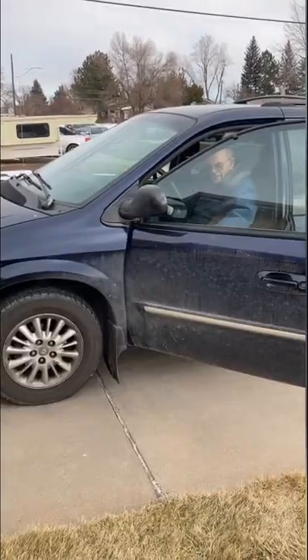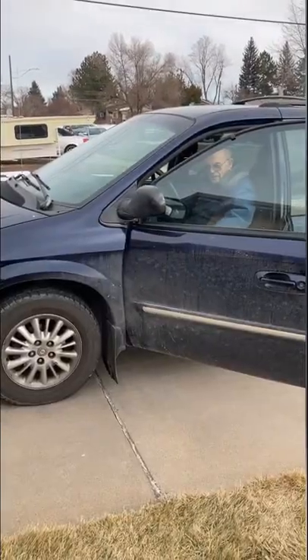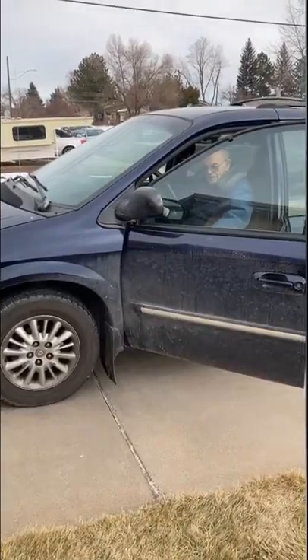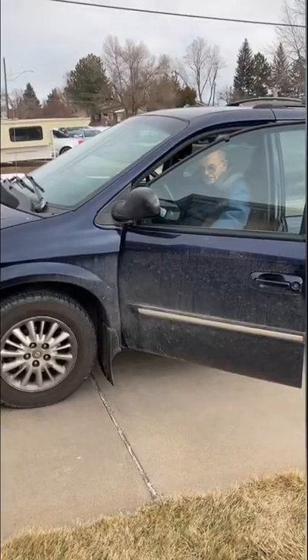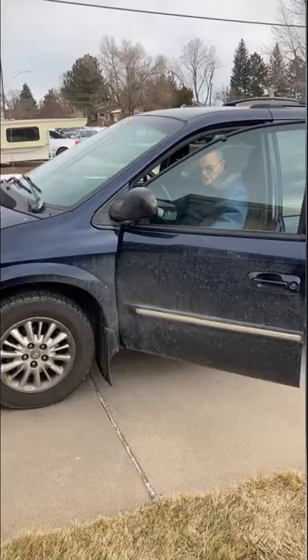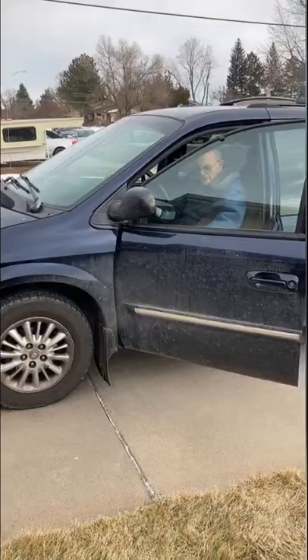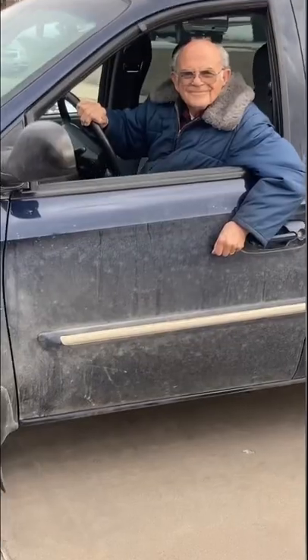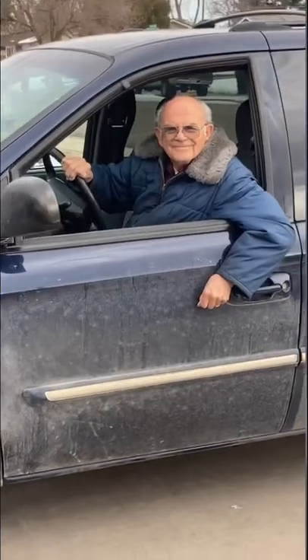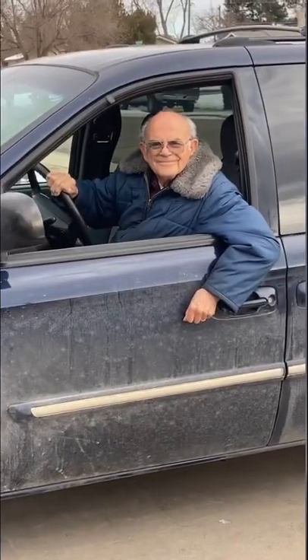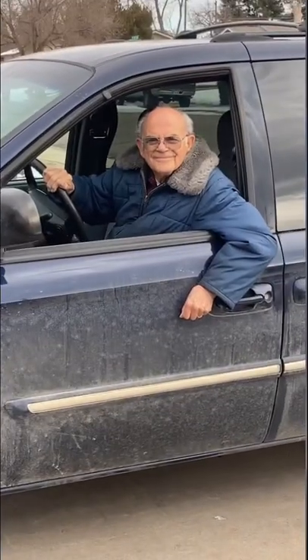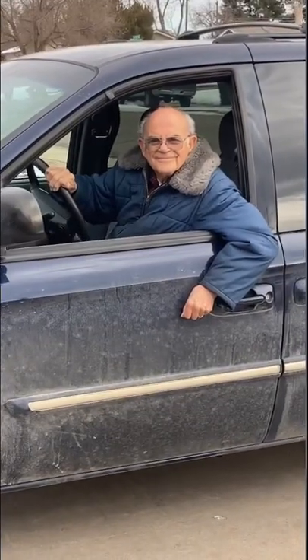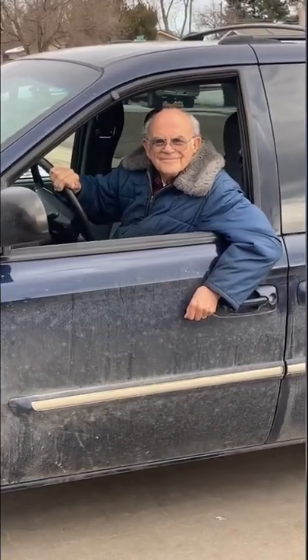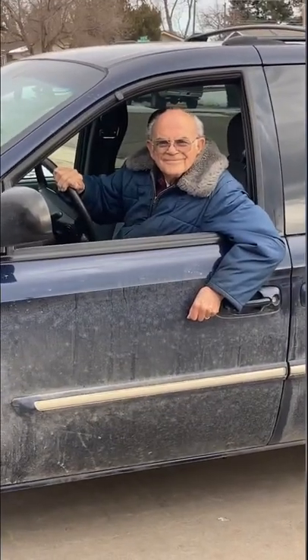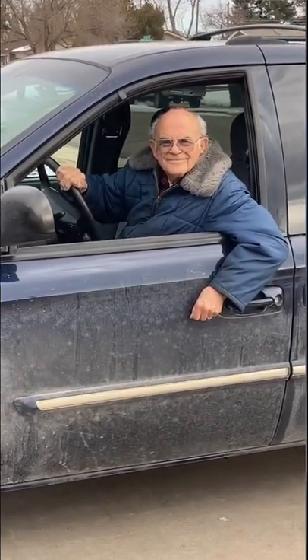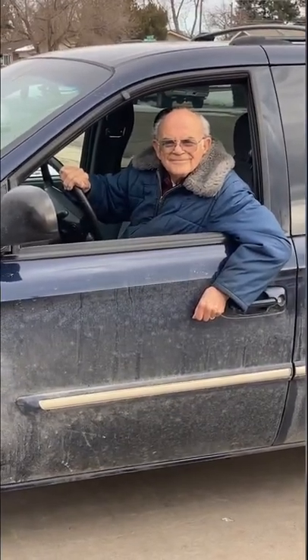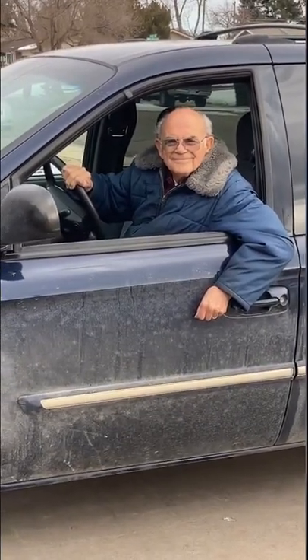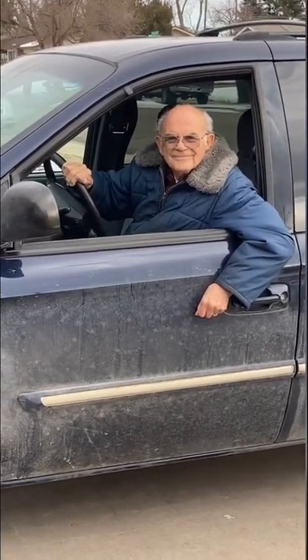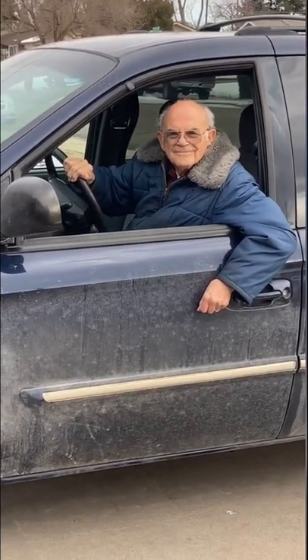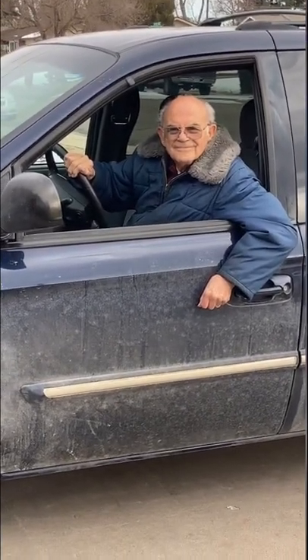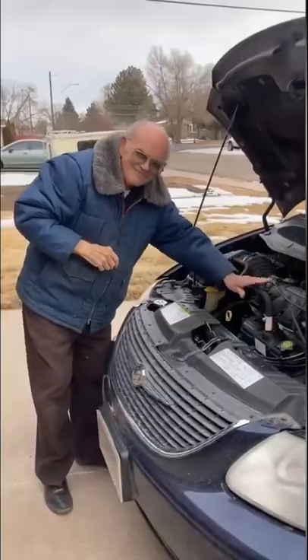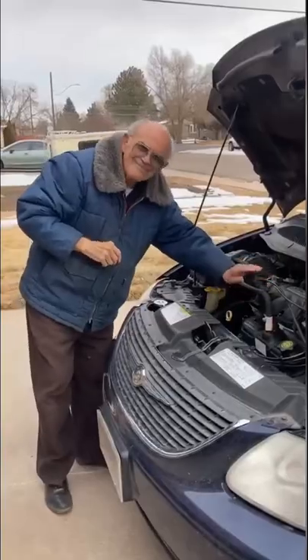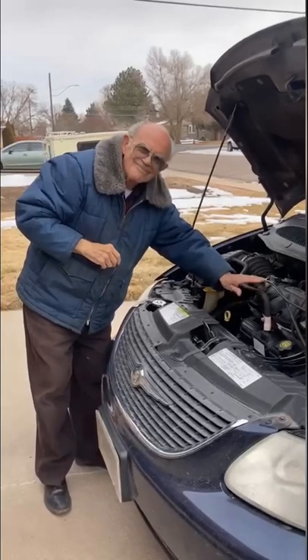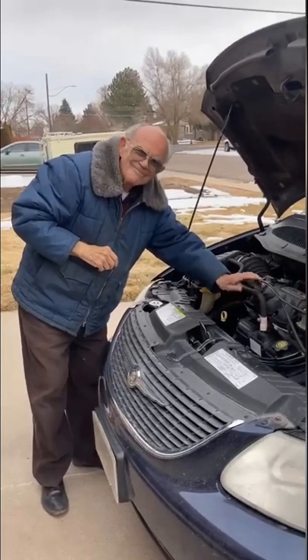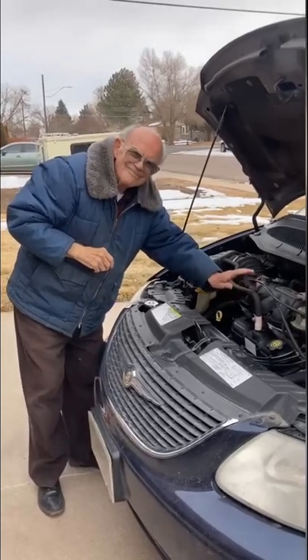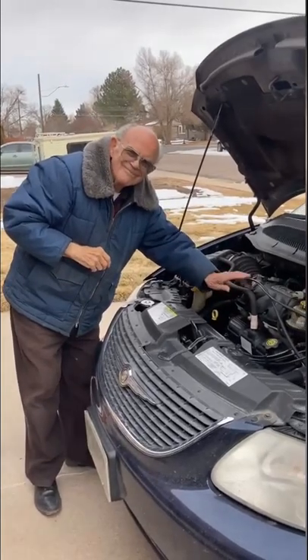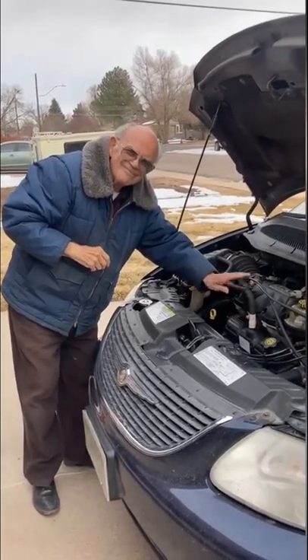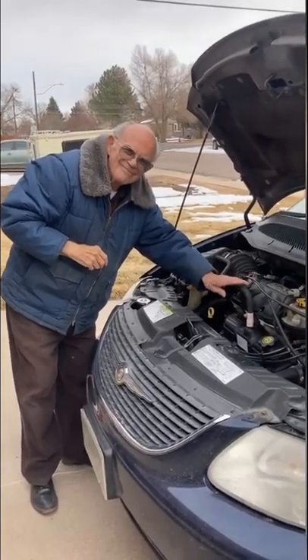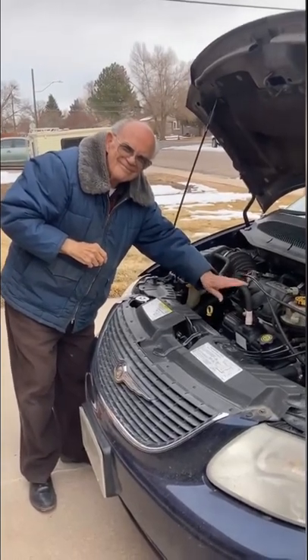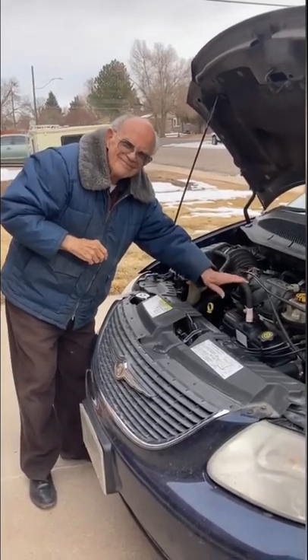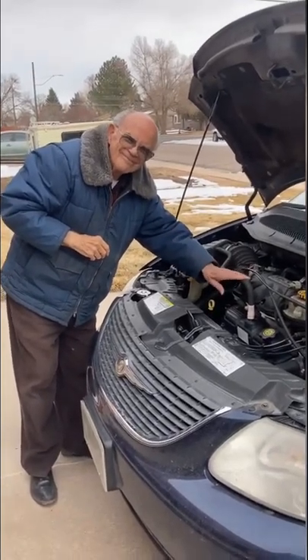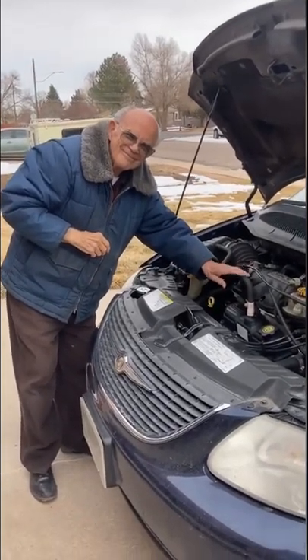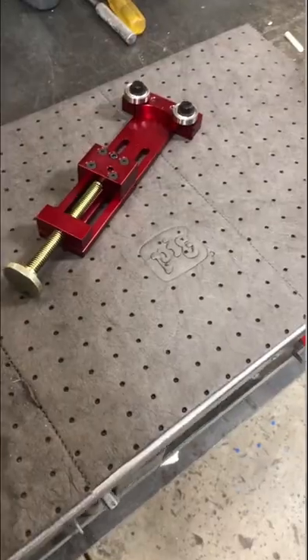The engine sounds better than it has sounded in years, and I think grandpa's pretty pleased. He told us the last couple of weeks without his car kind of felt like he was in jail, so he's happy to have his car back.